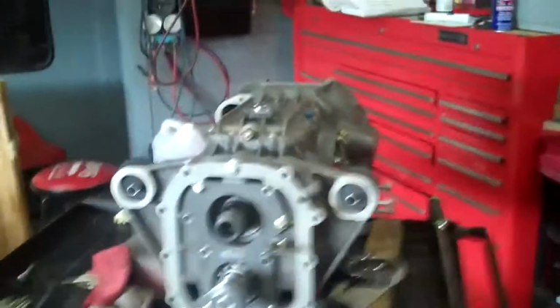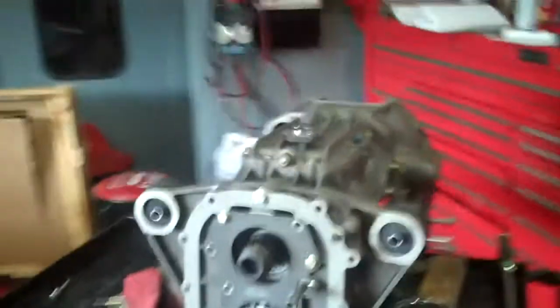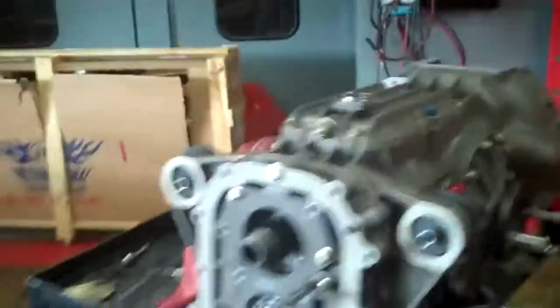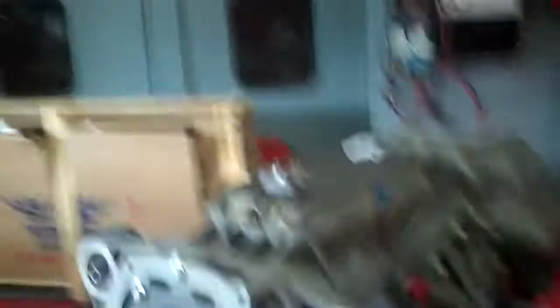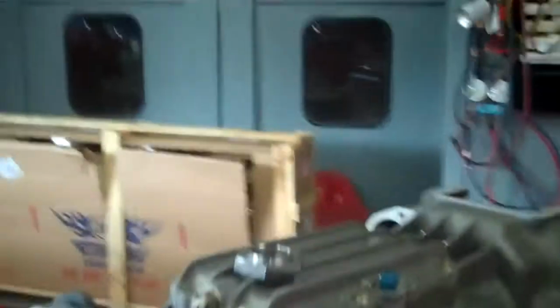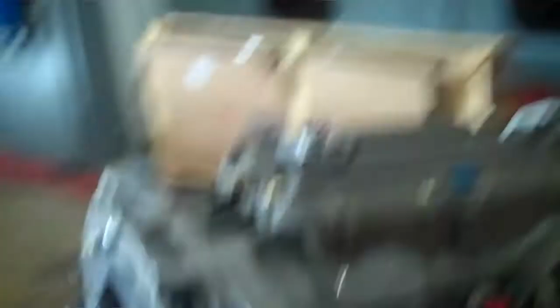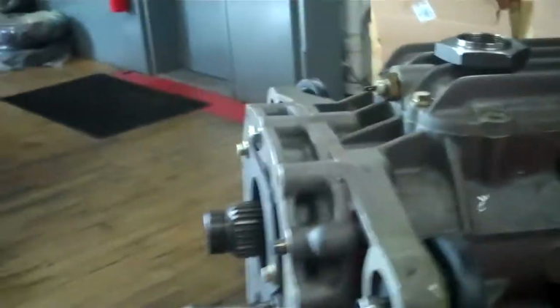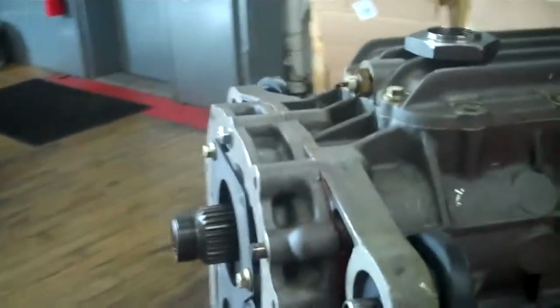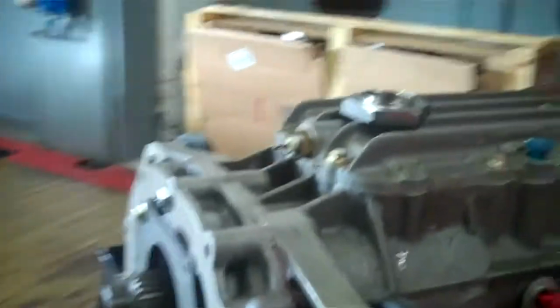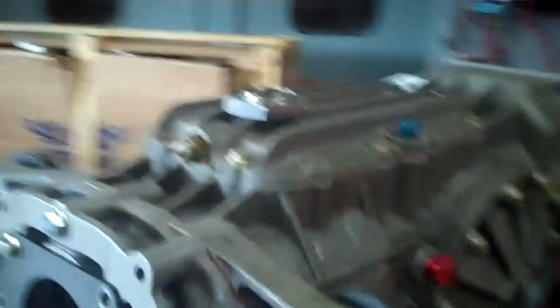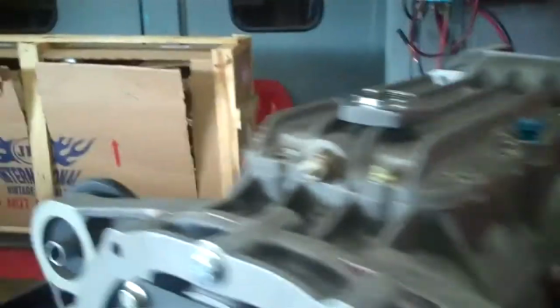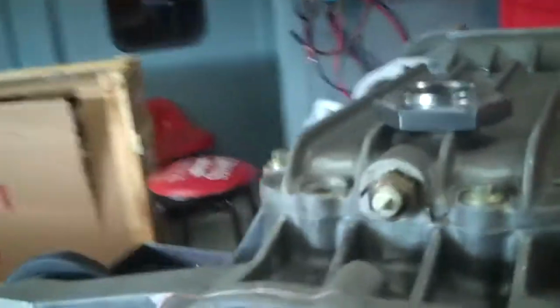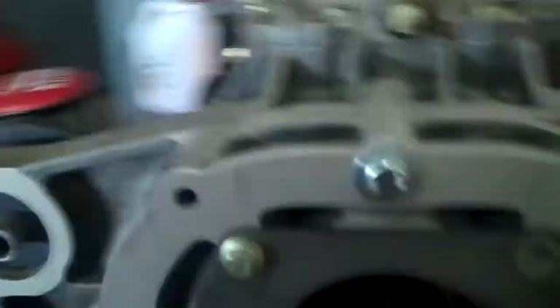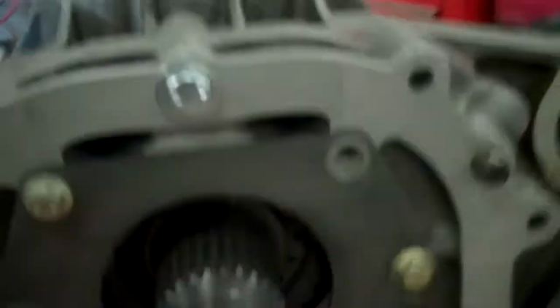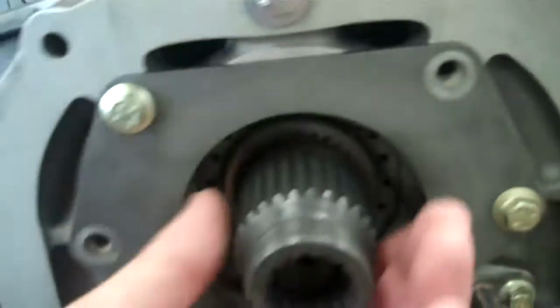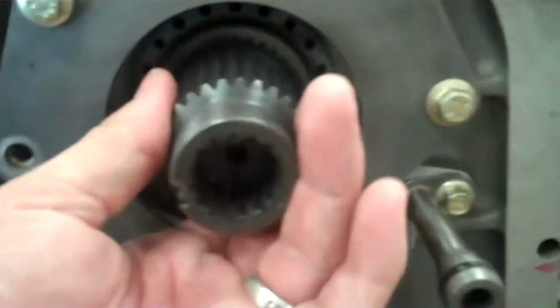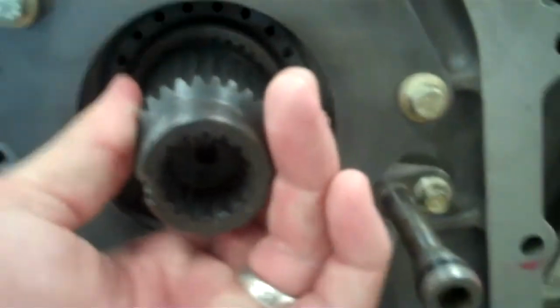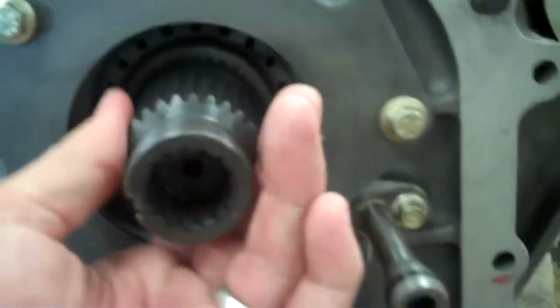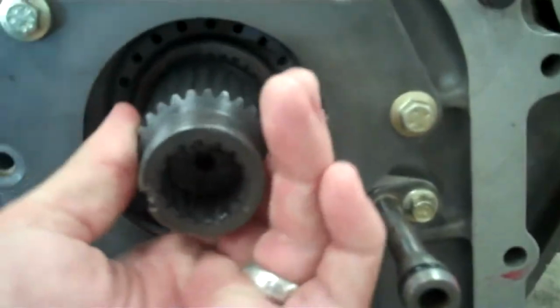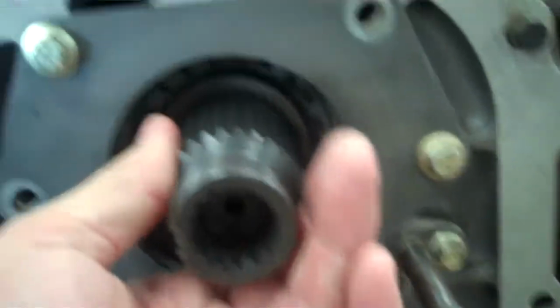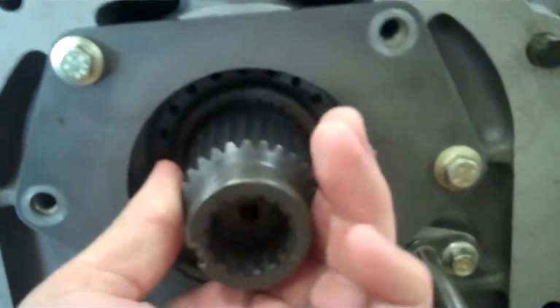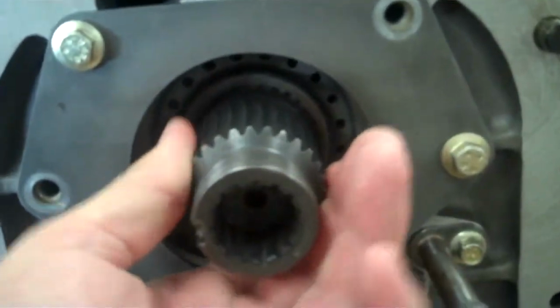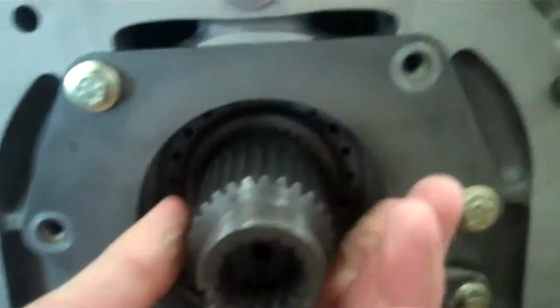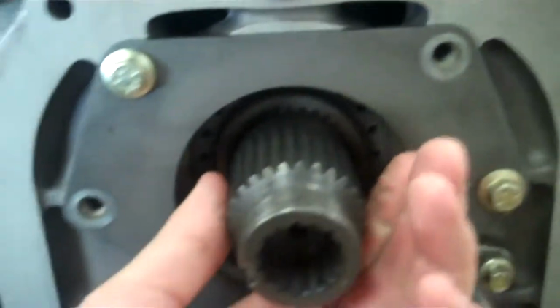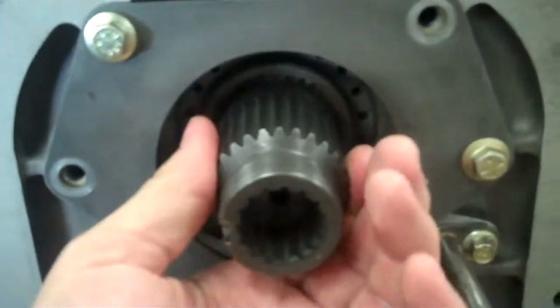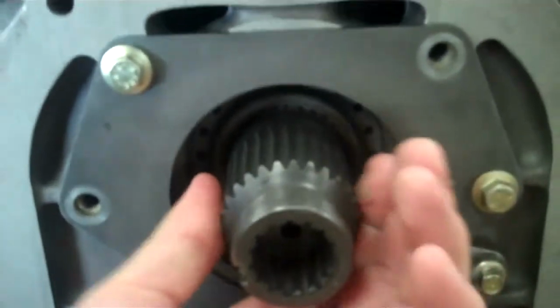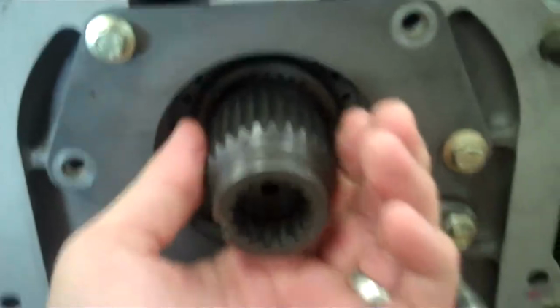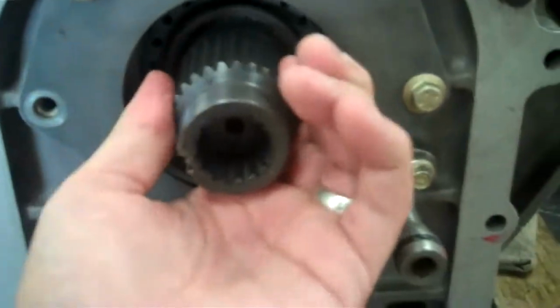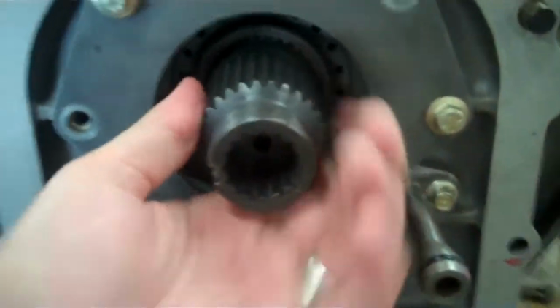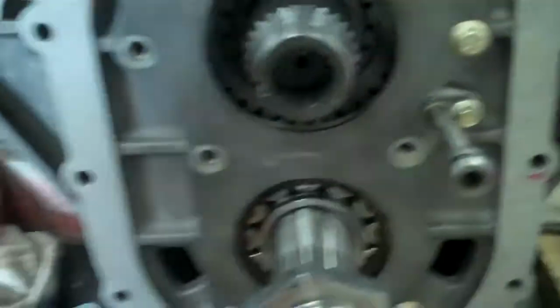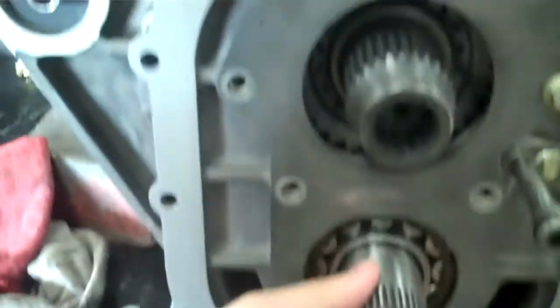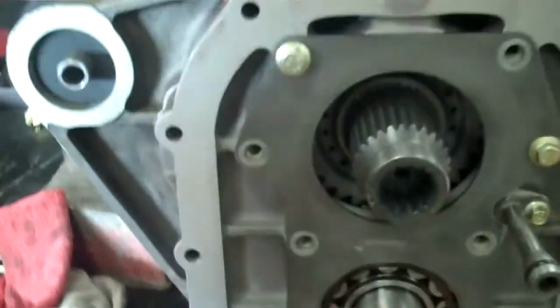I just wanted to send you a quick update video on the transmission and what we've been doing. This is the new gear right here — it's all in. It seems to be exactly as it should be. It's working good, it's smooth, everything looks good.